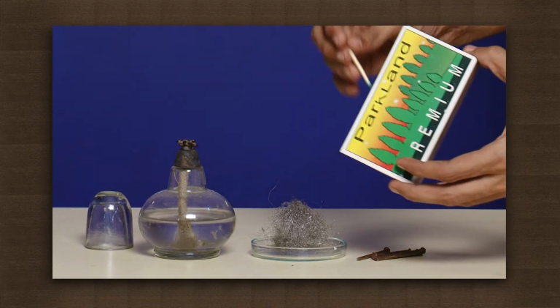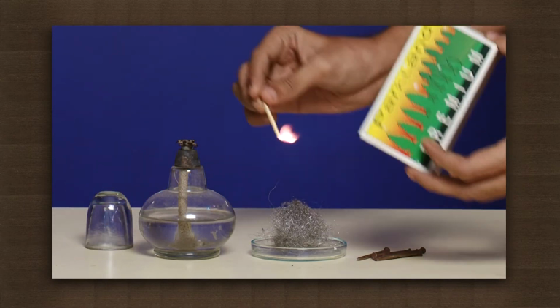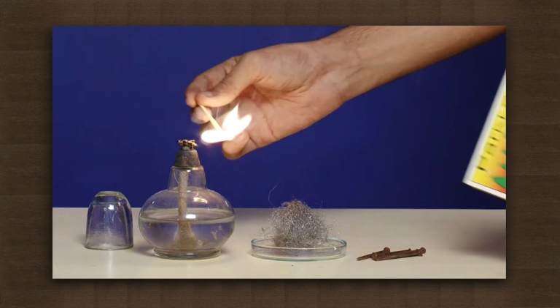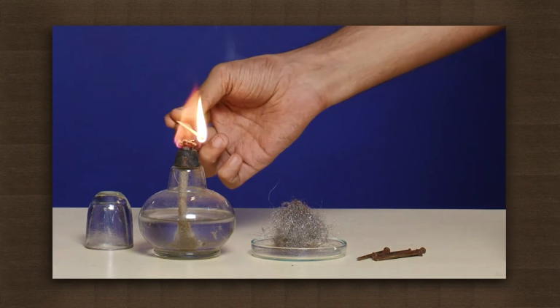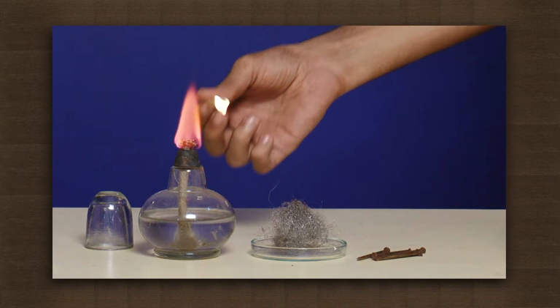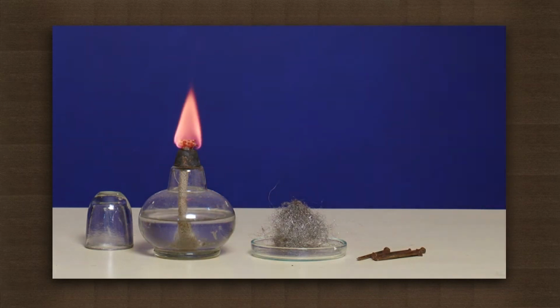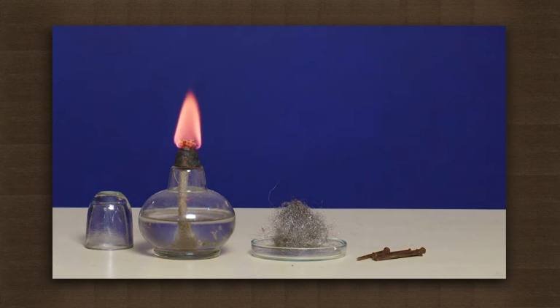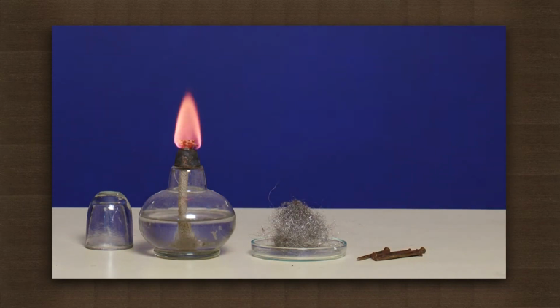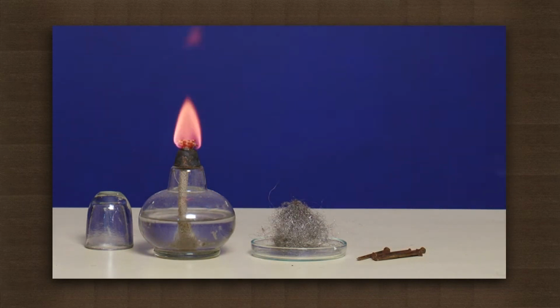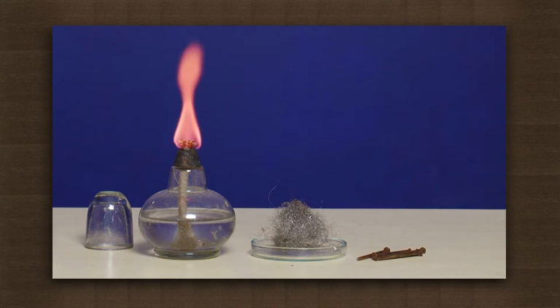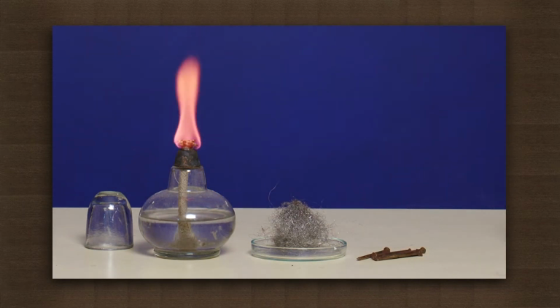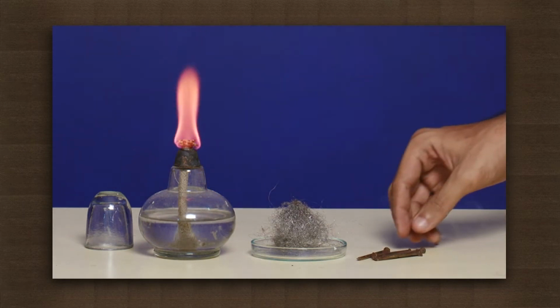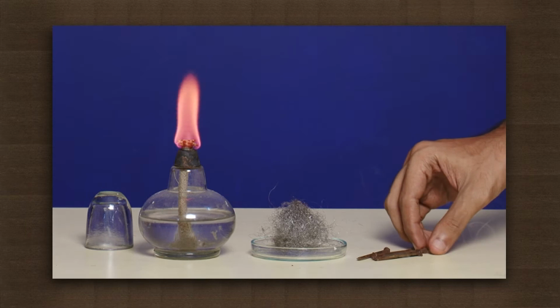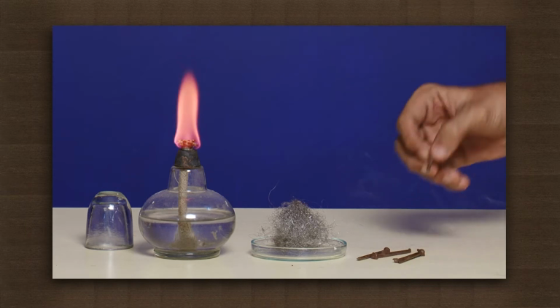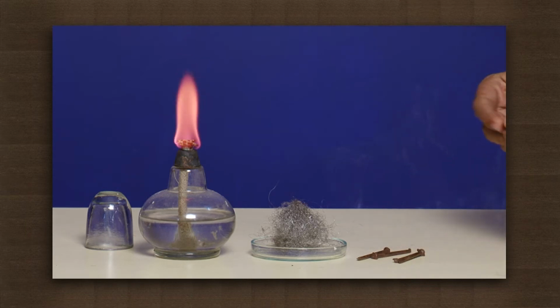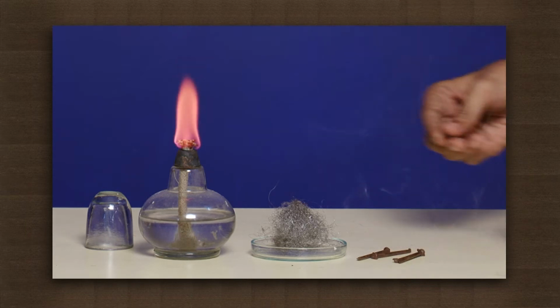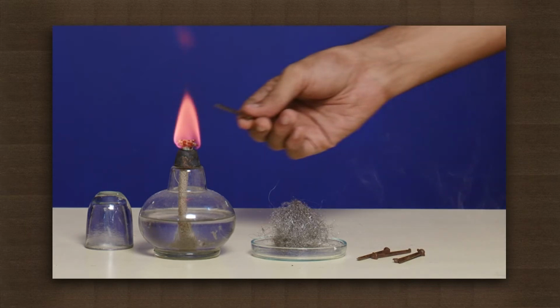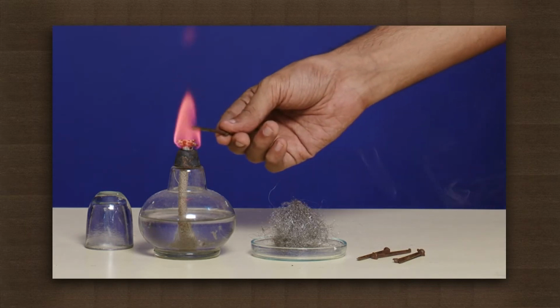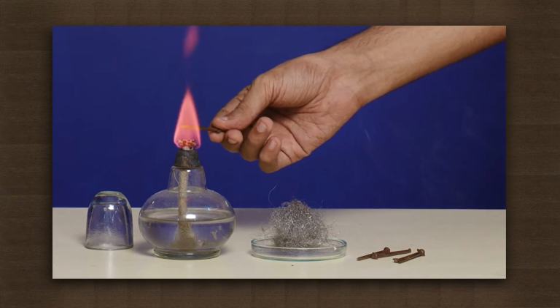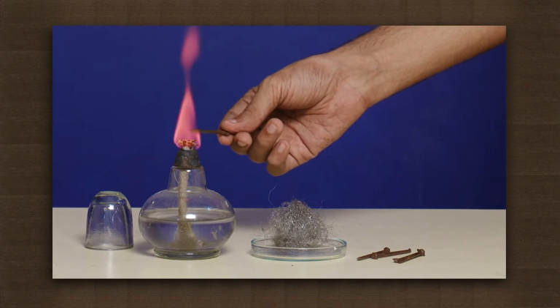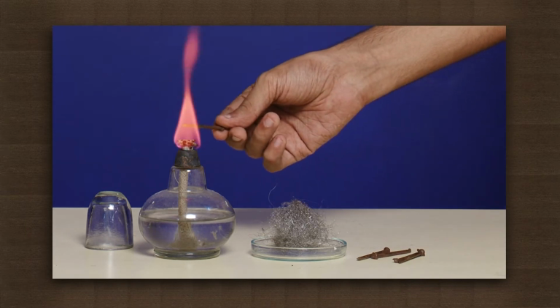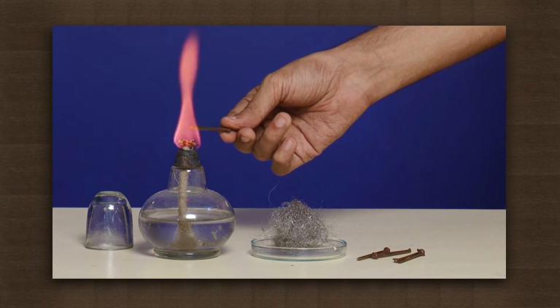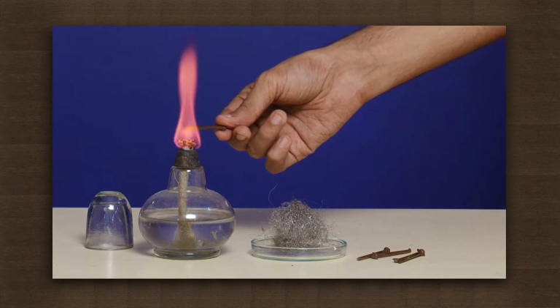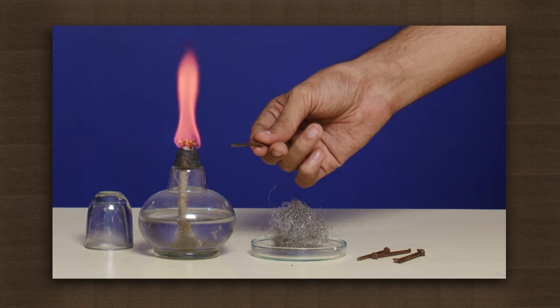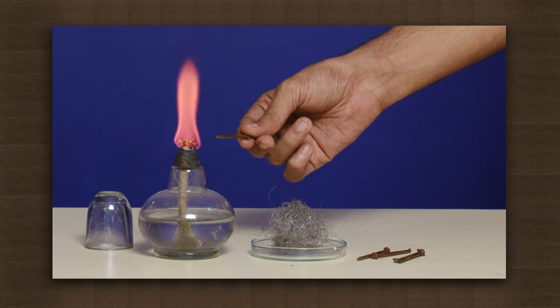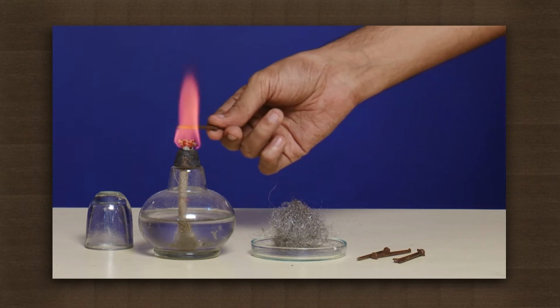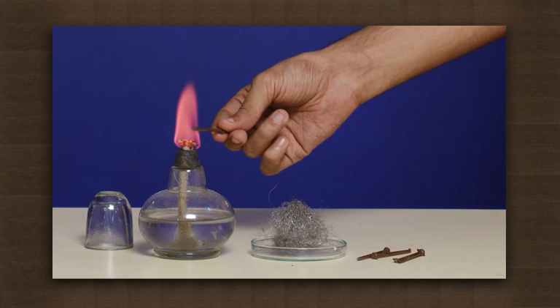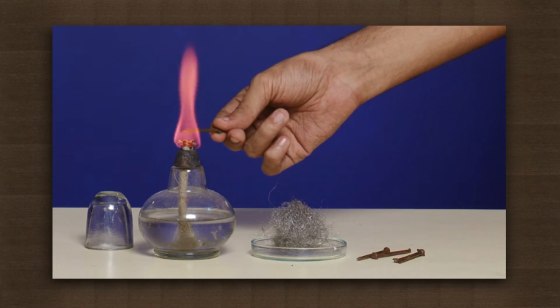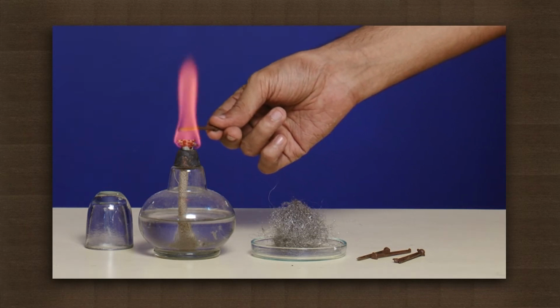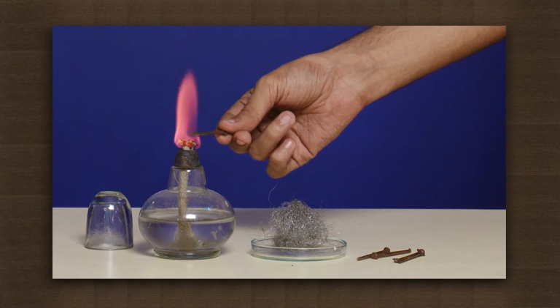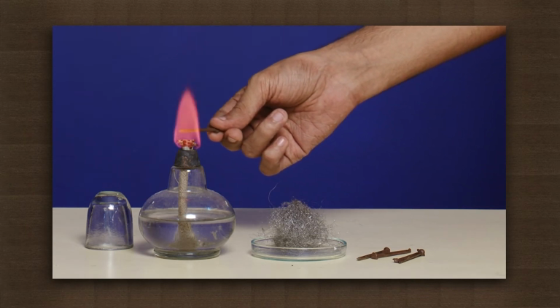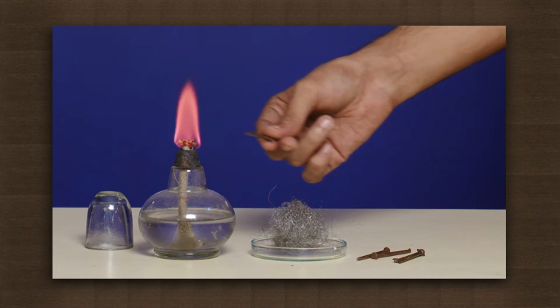Light the spirit lamp. Now hold one iron nail on the flame. It does not catch fire.